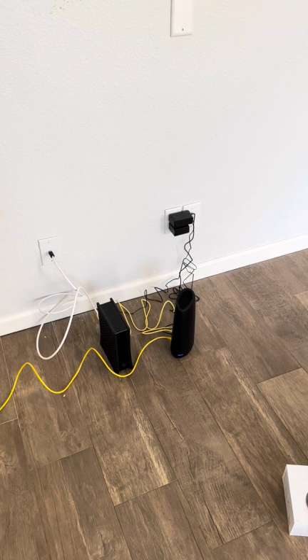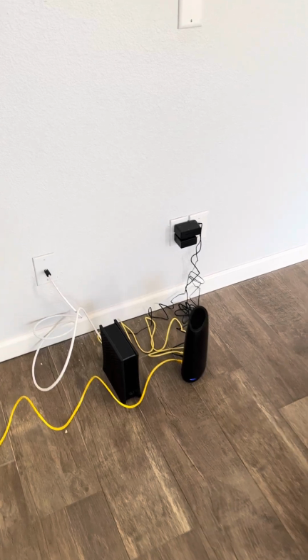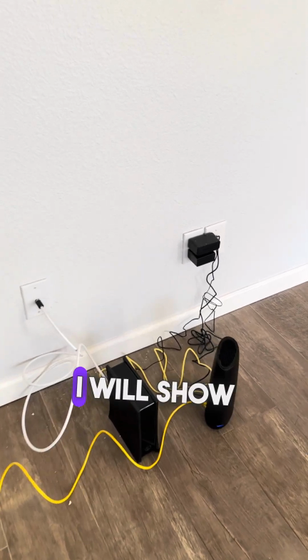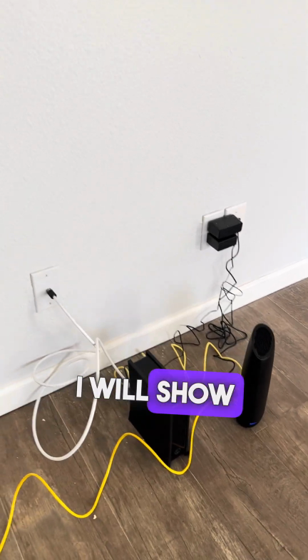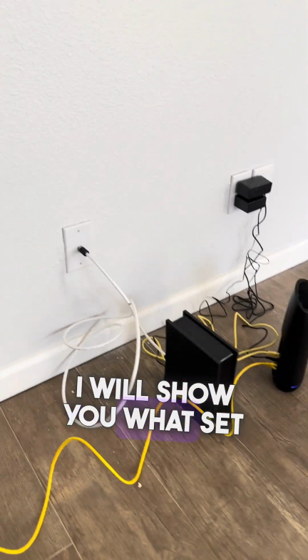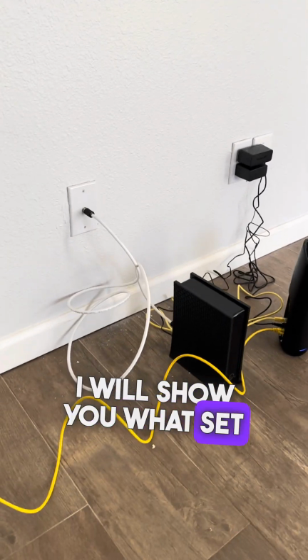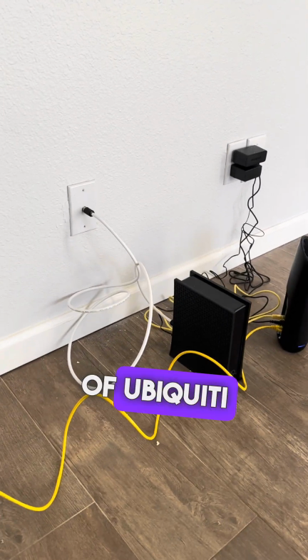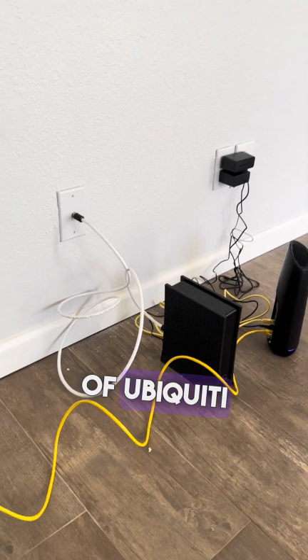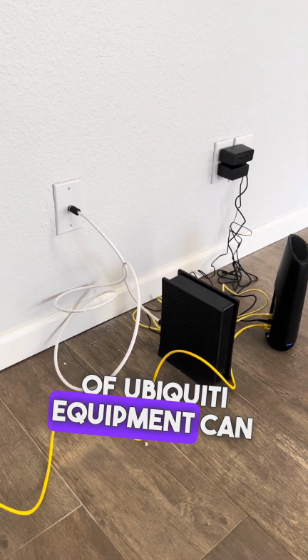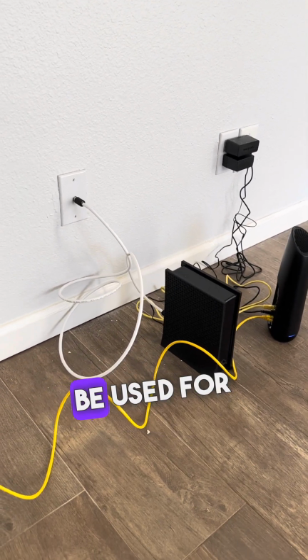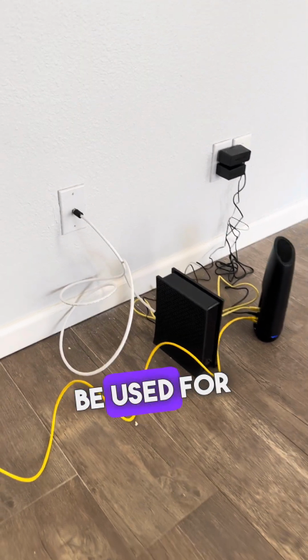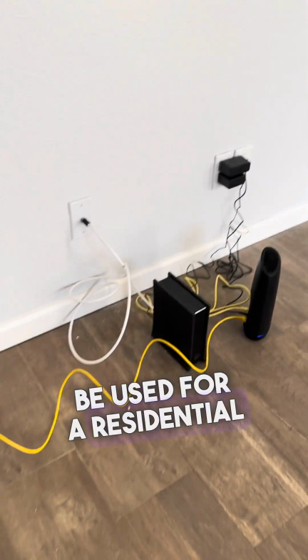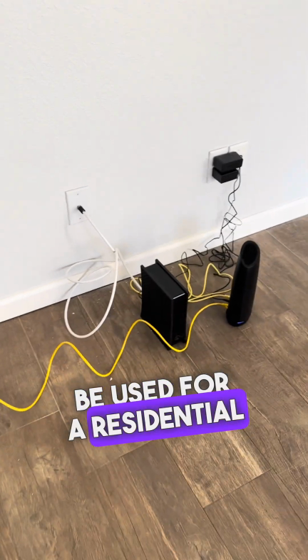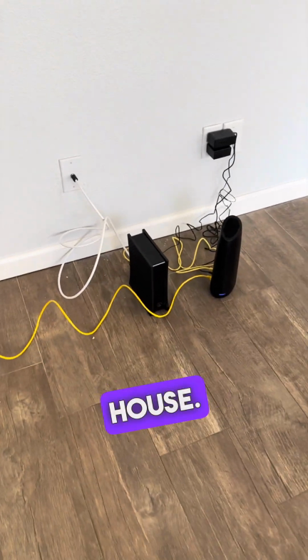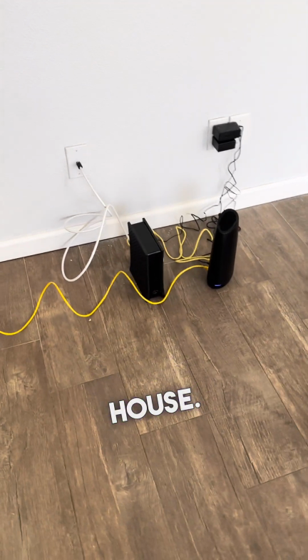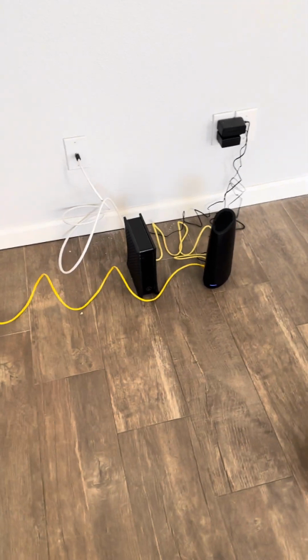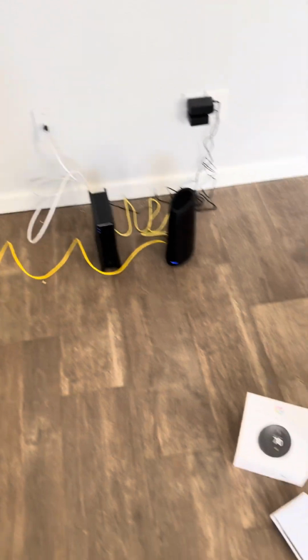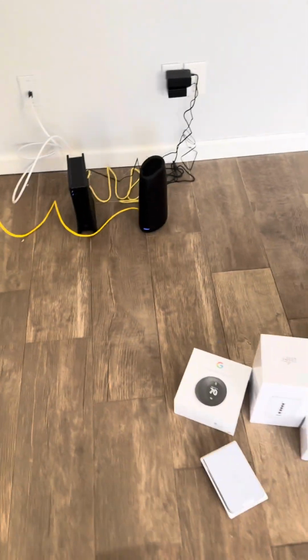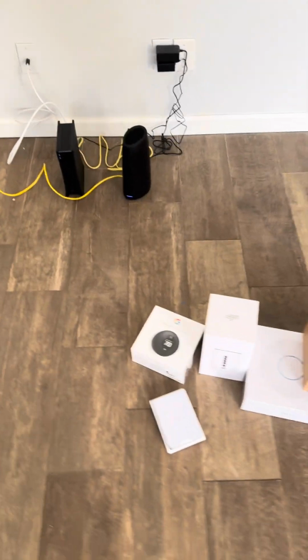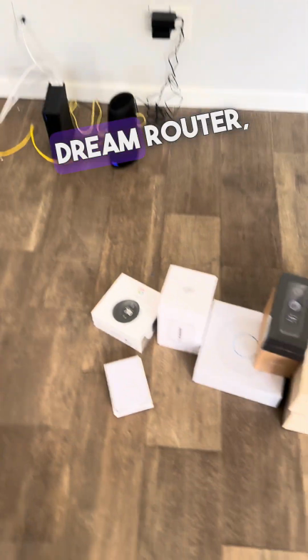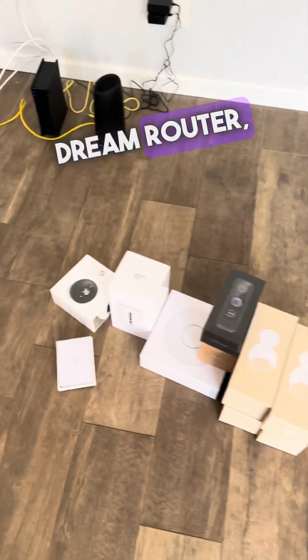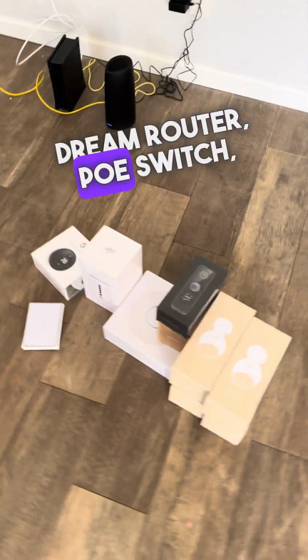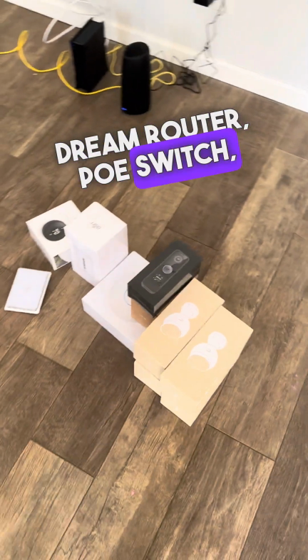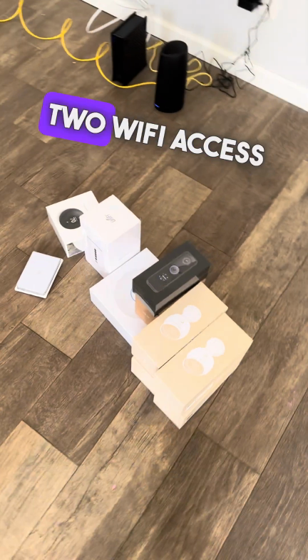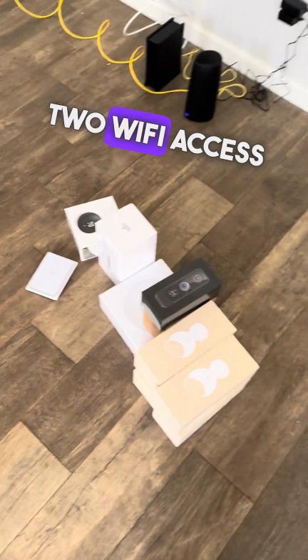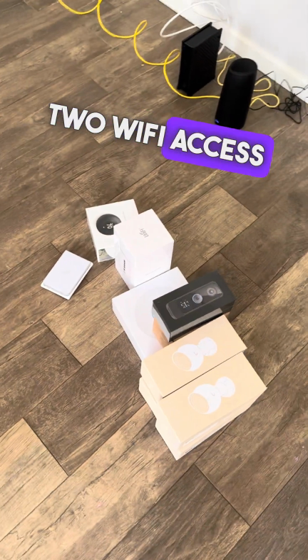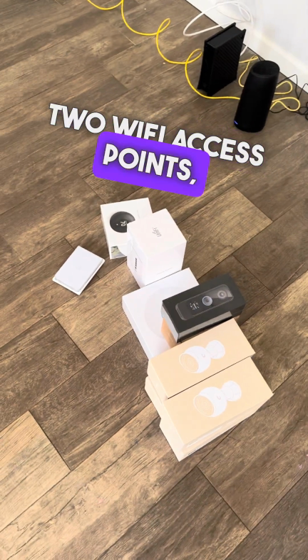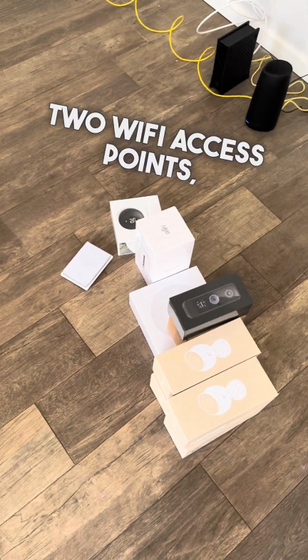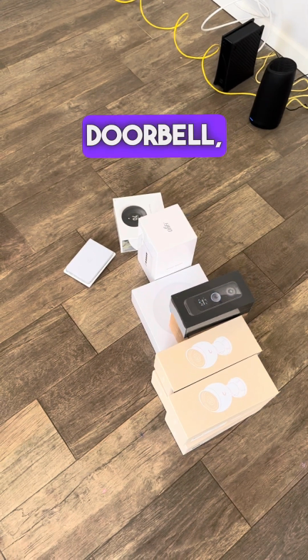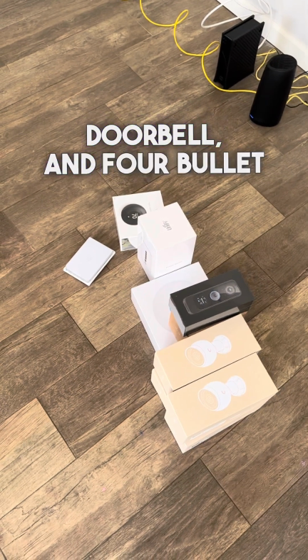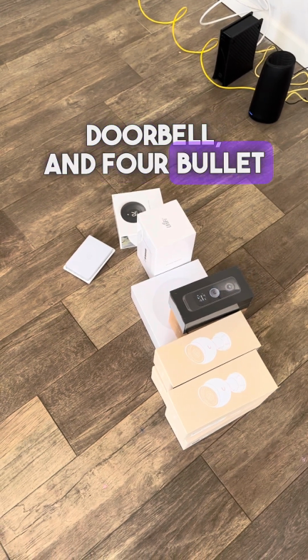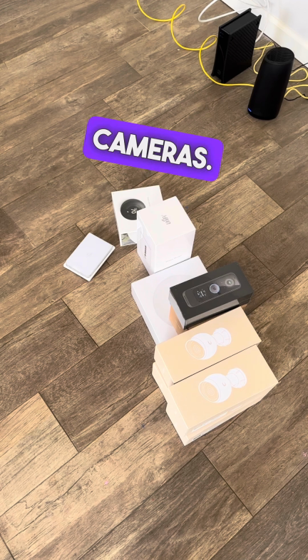I will show you what set of Ubiquiti equipment can be used for a residential house: Dream Router, PoE switch, two Wi-Fi access points, doorbell, and four bullet cameras.